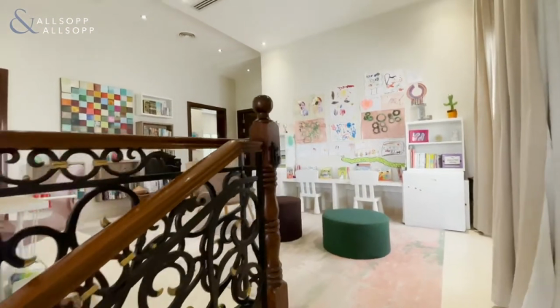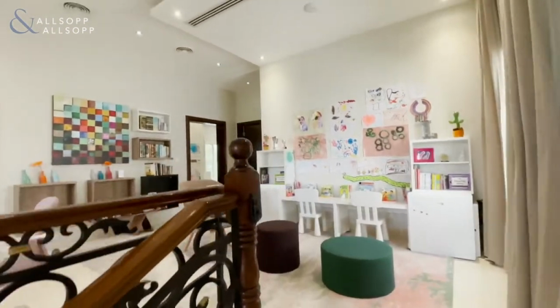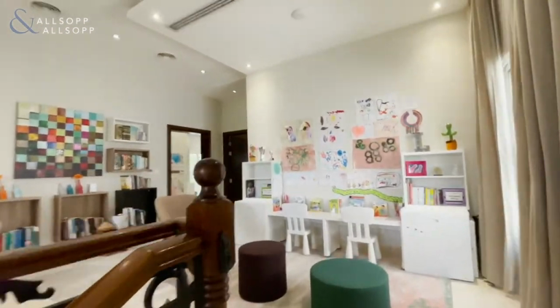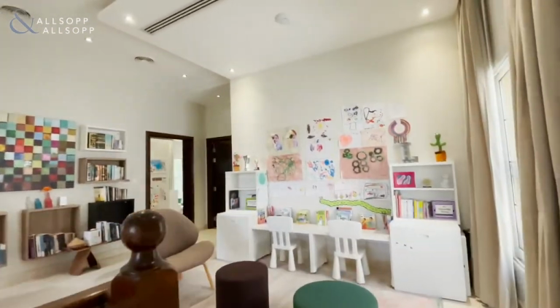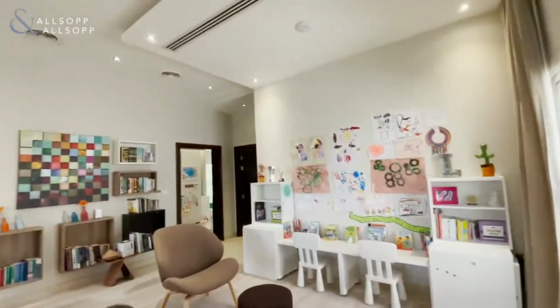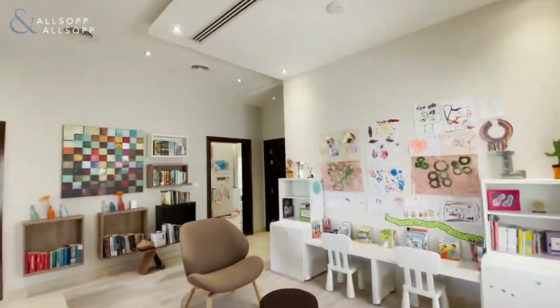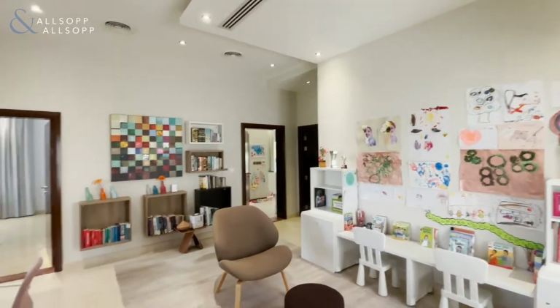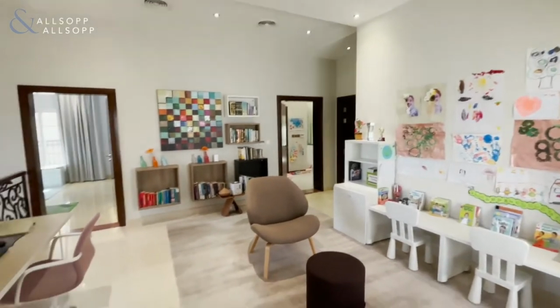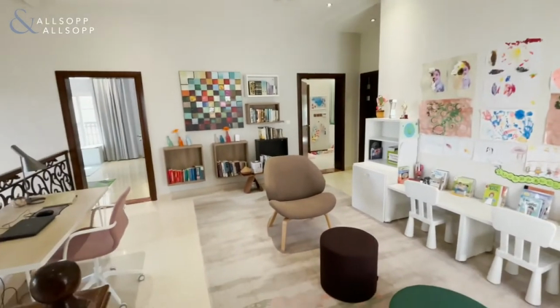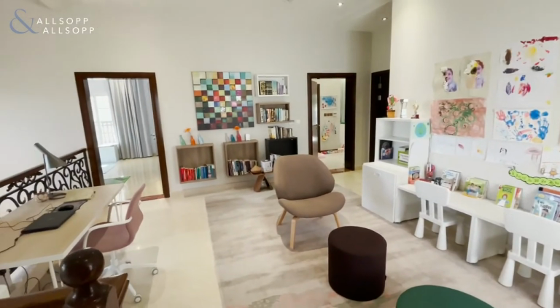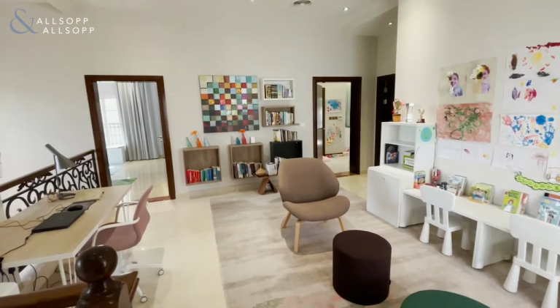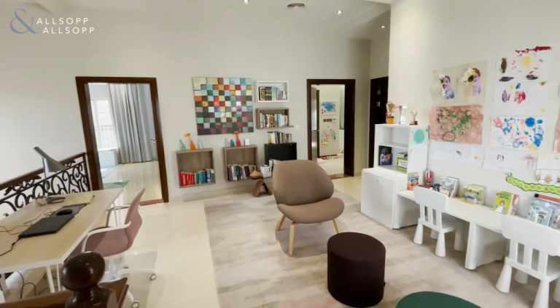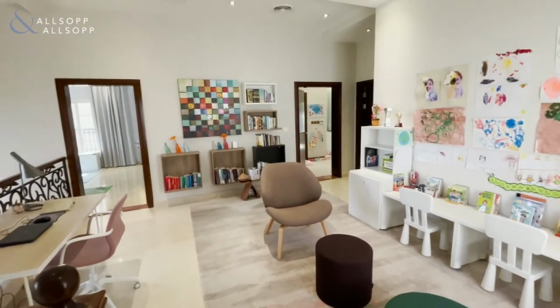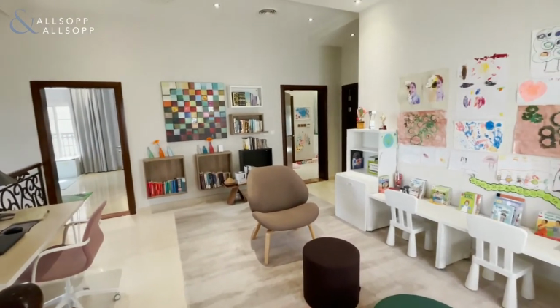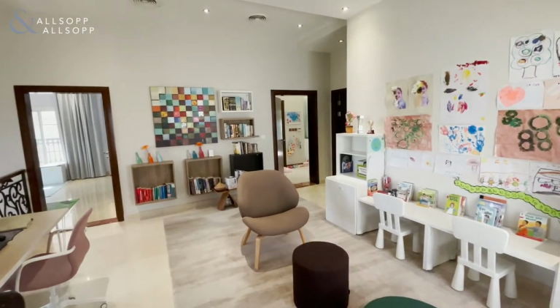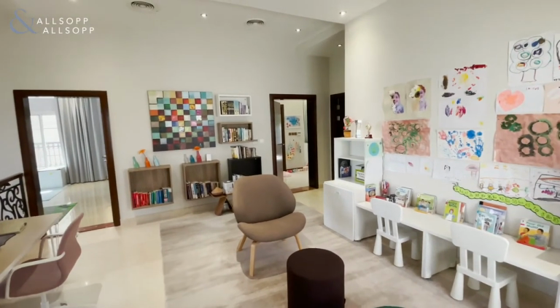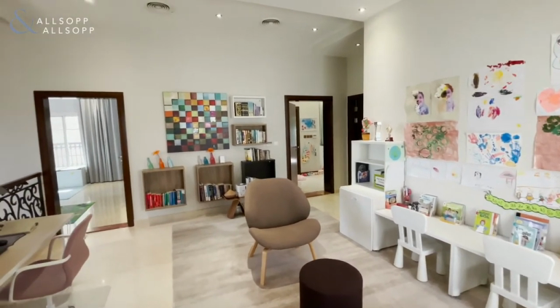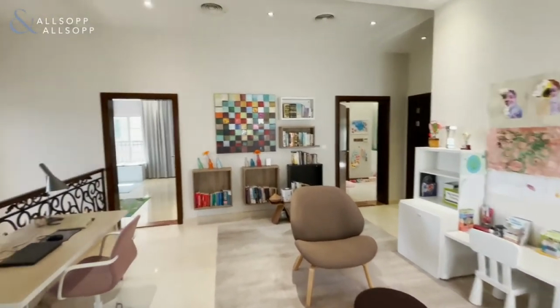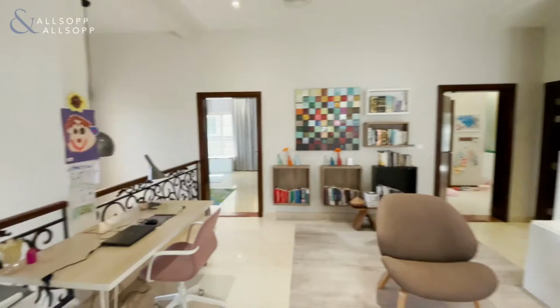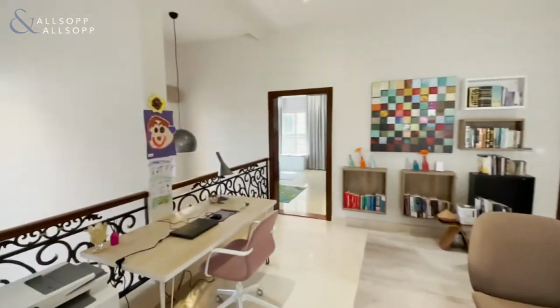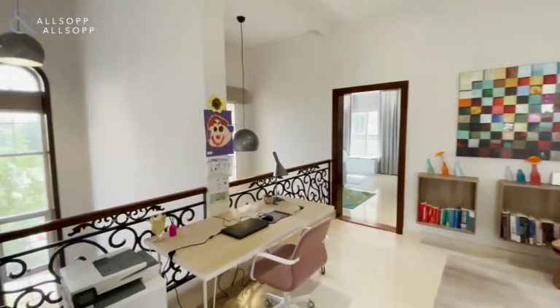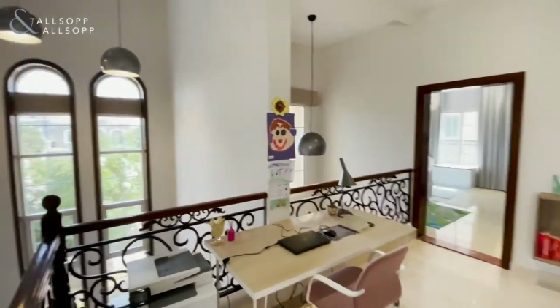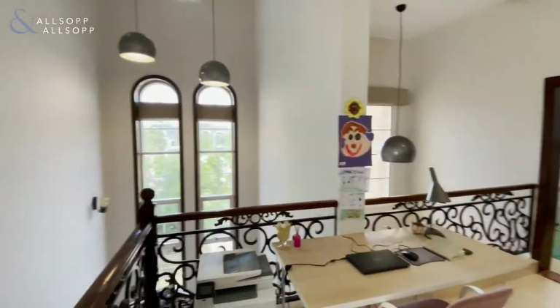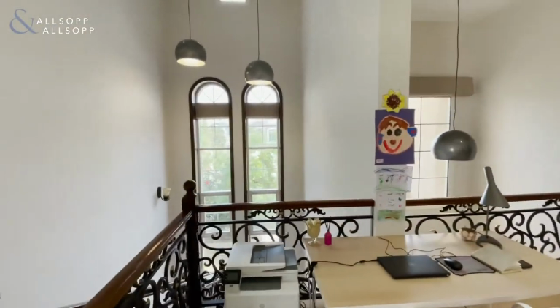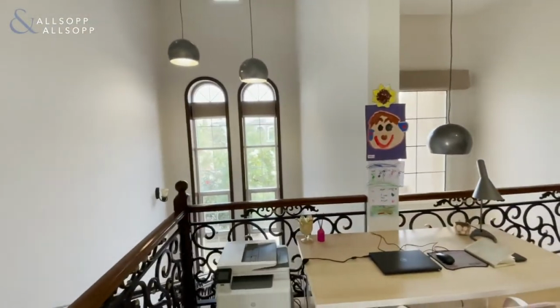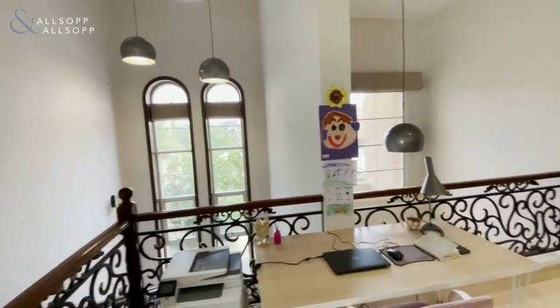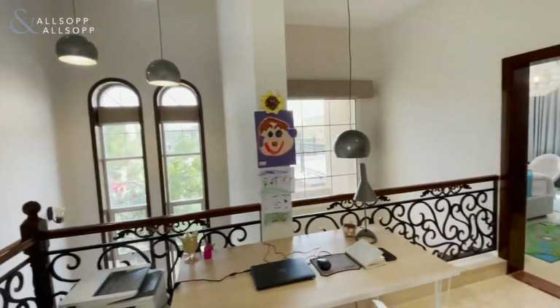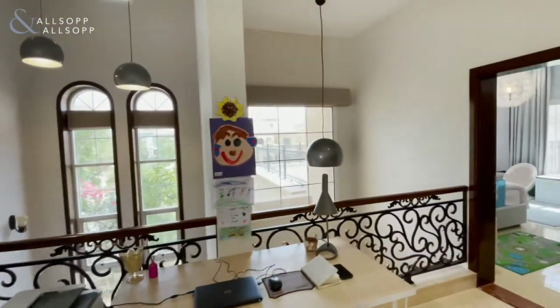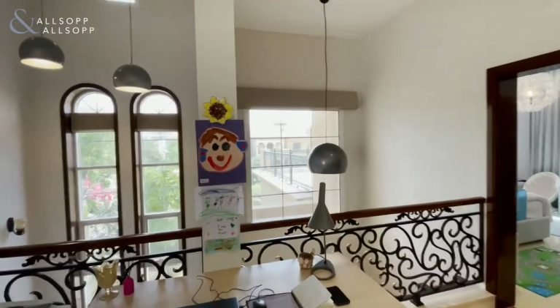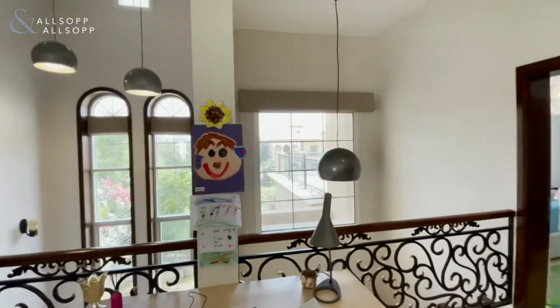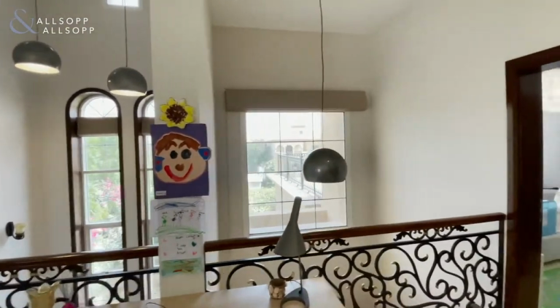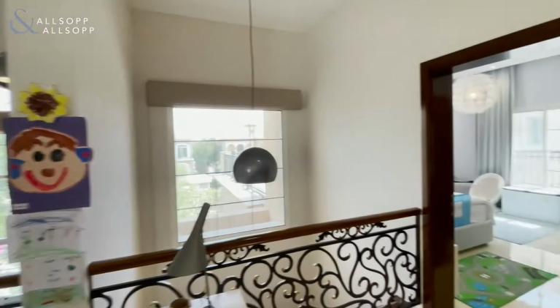Coming upstairs to the top floor, you're greeted with this very nice size living space — perfect as a TV room or office — again with plenty of natural light.